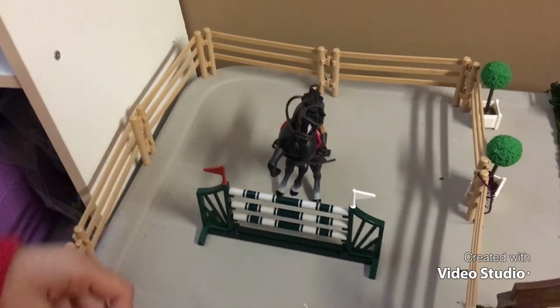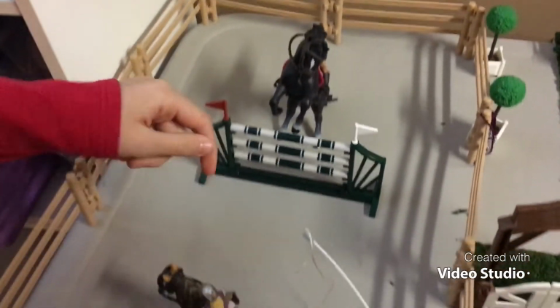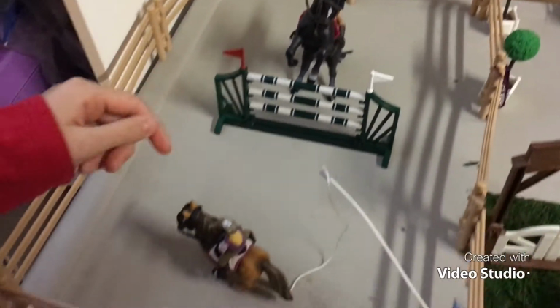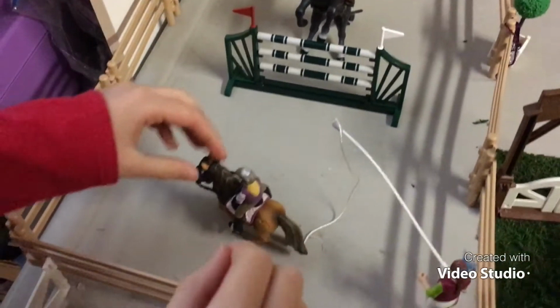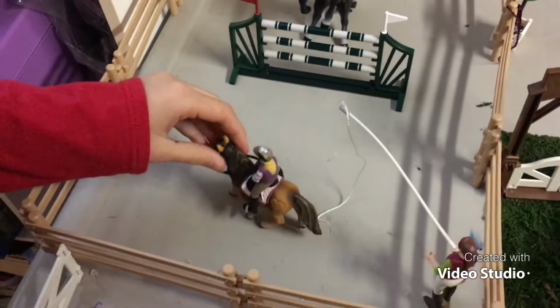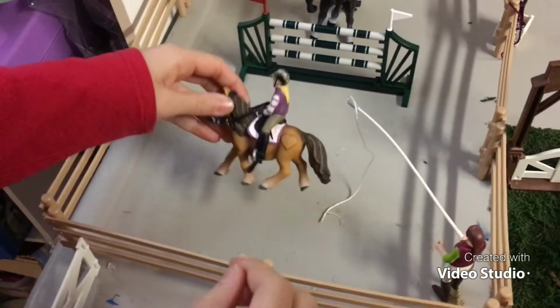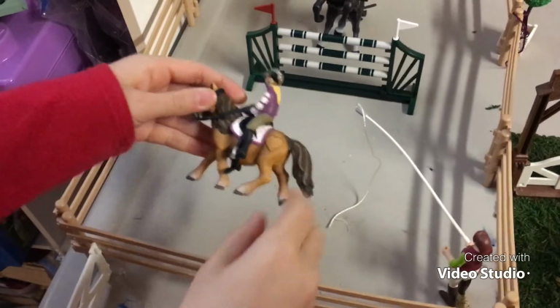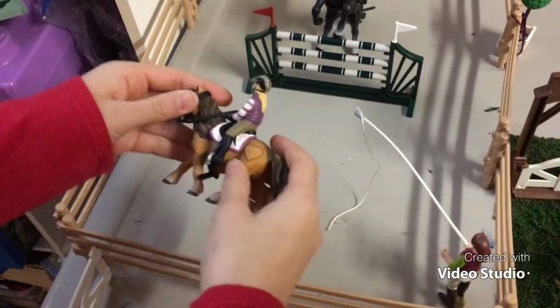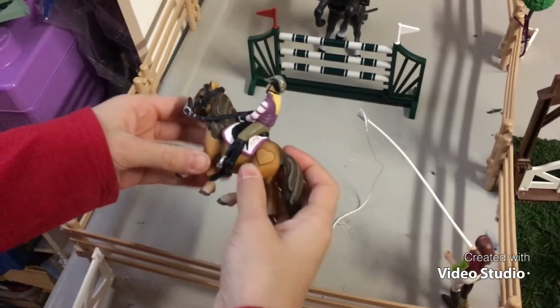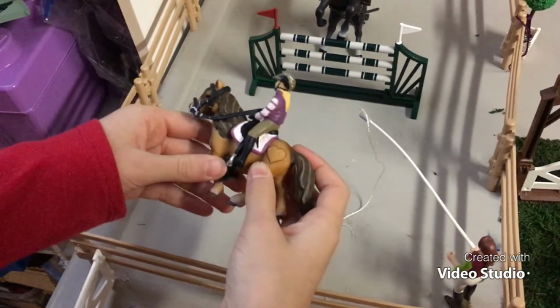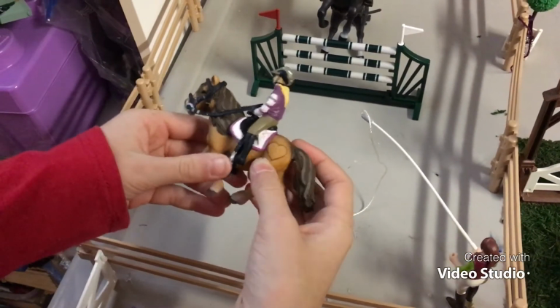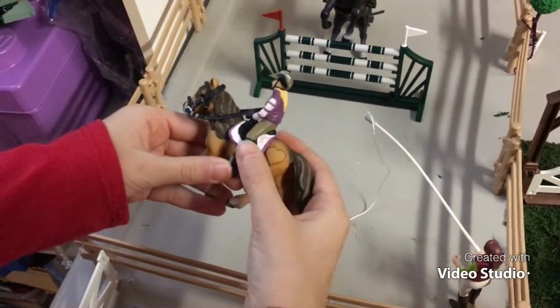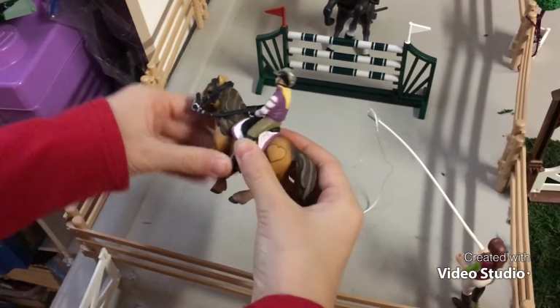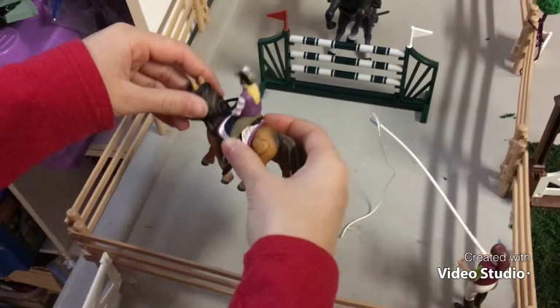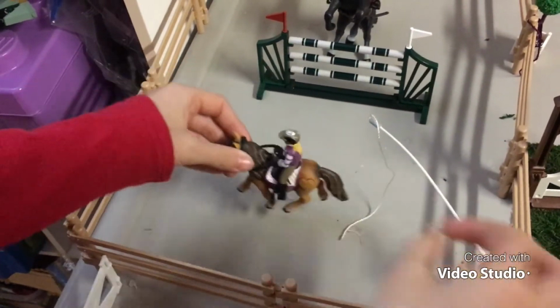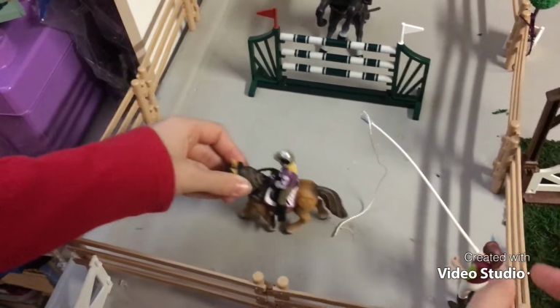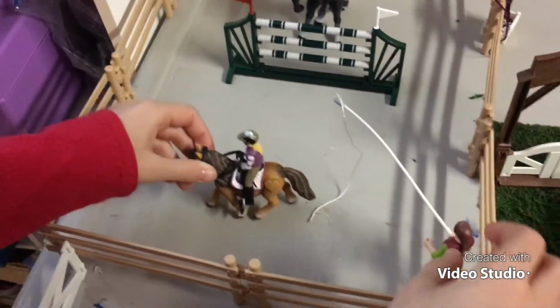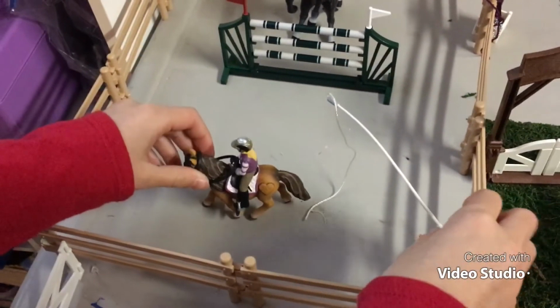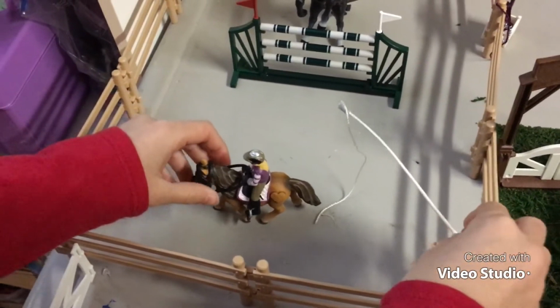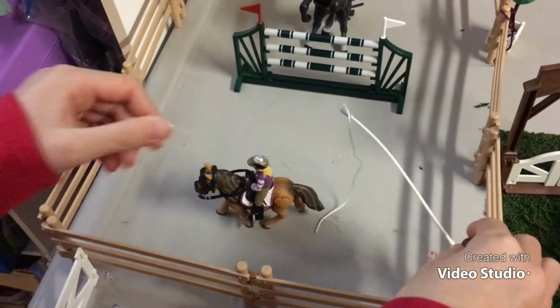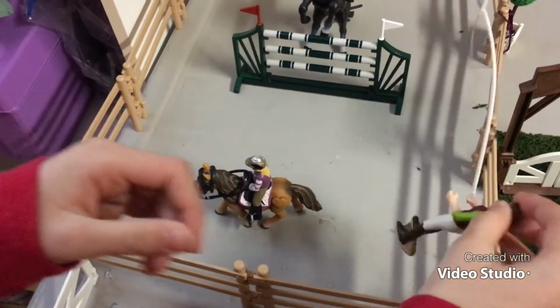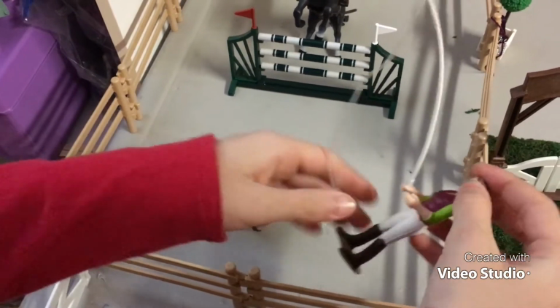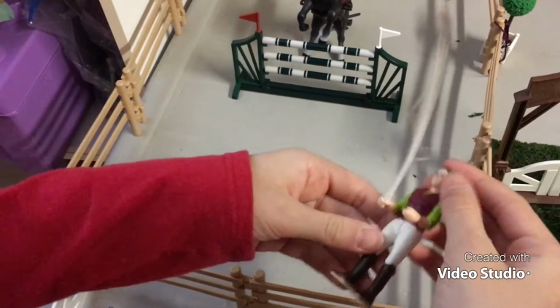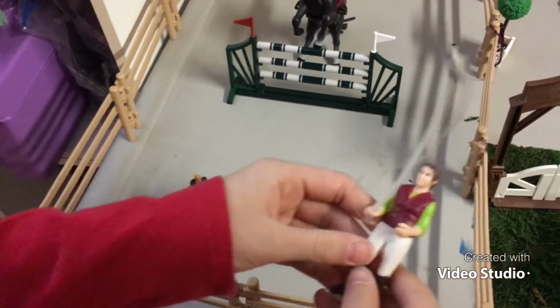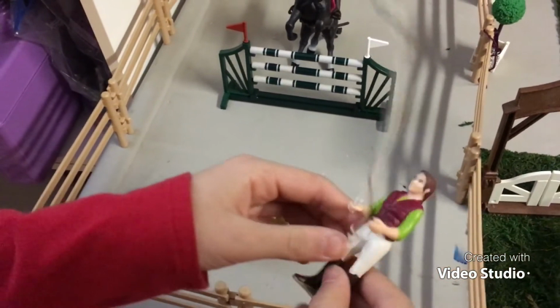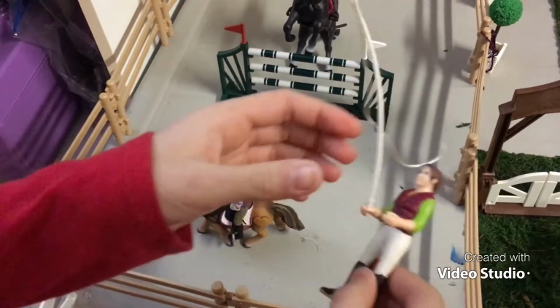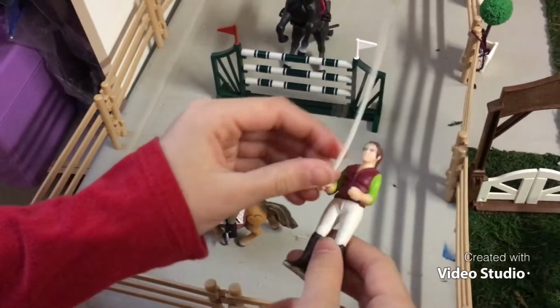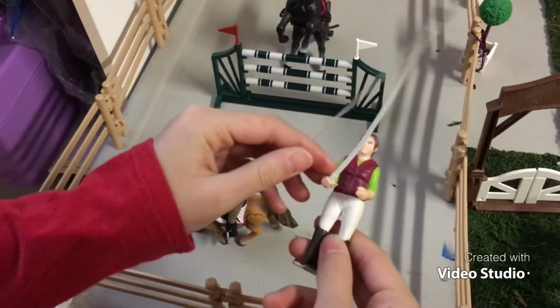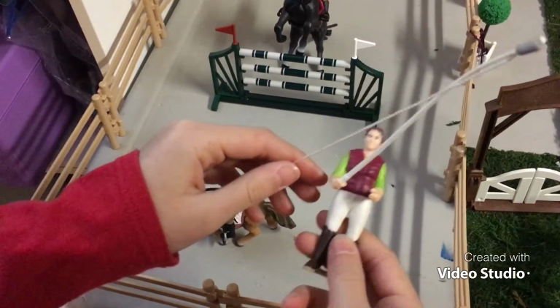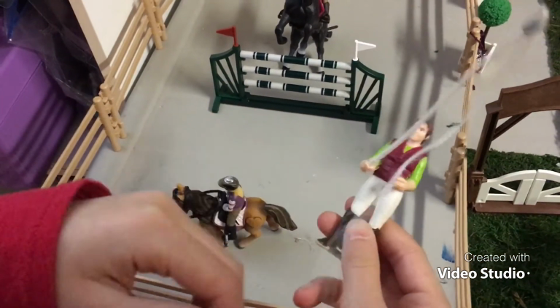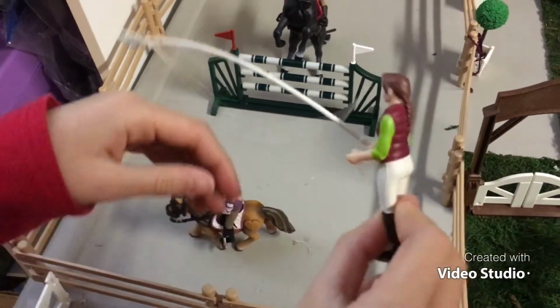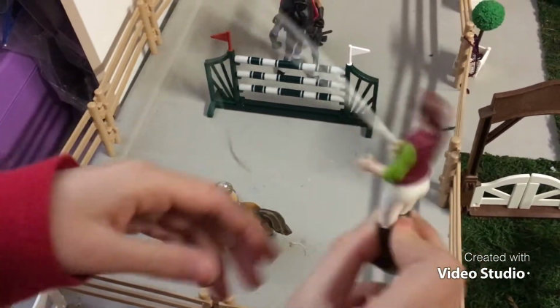And then beside it we have my Shetland pony, Ginger, with Addie. And to get them moving we have my trainer with a whip.